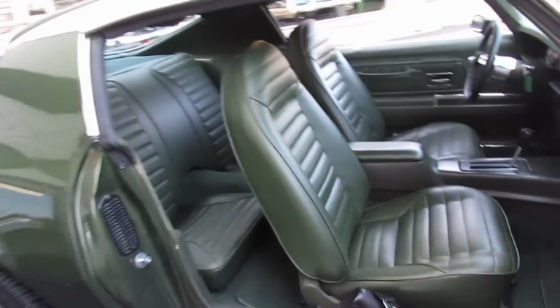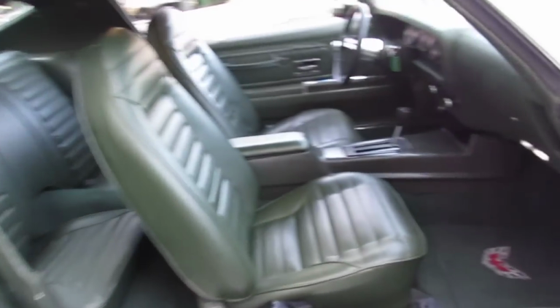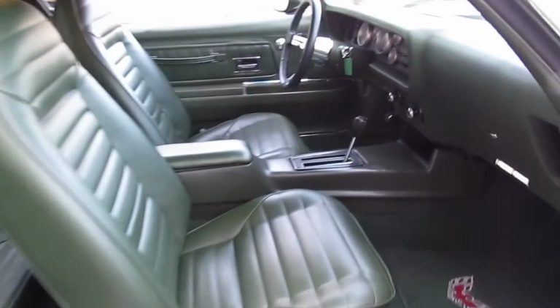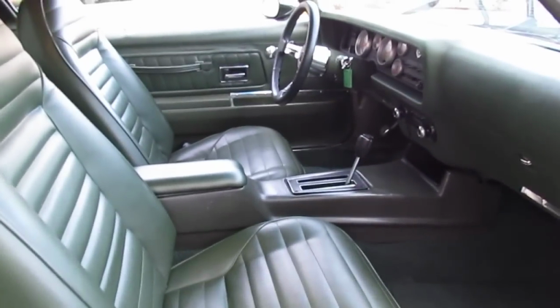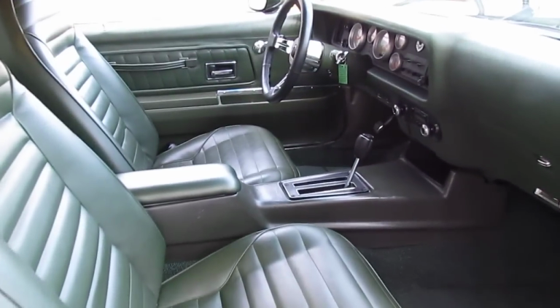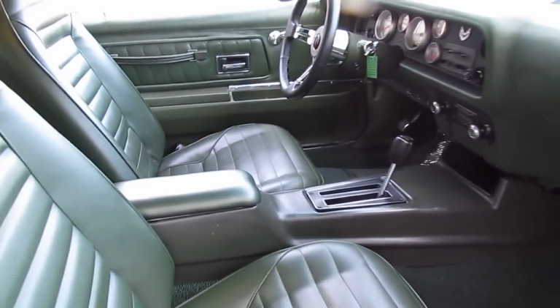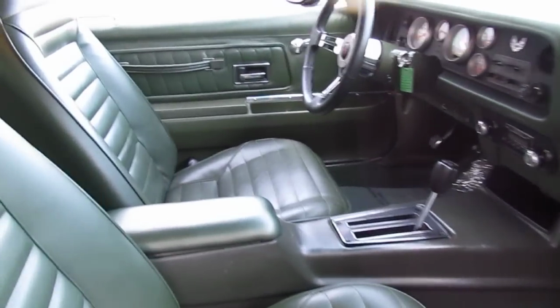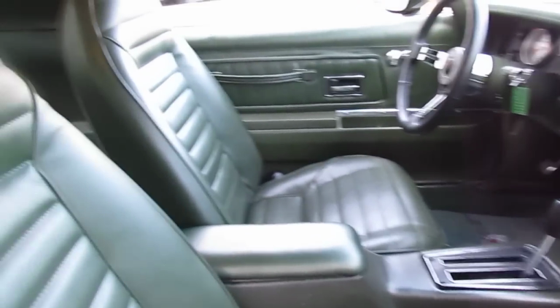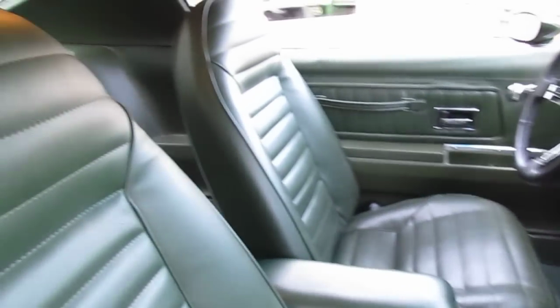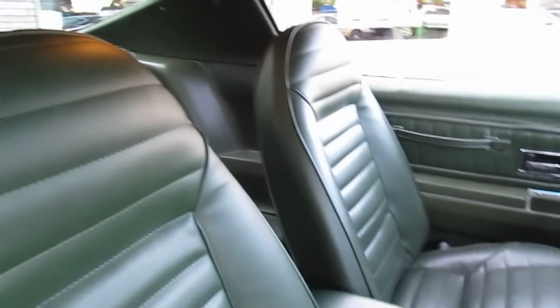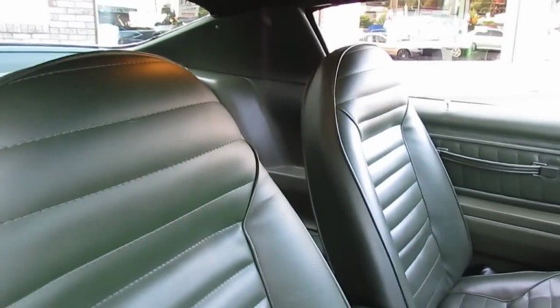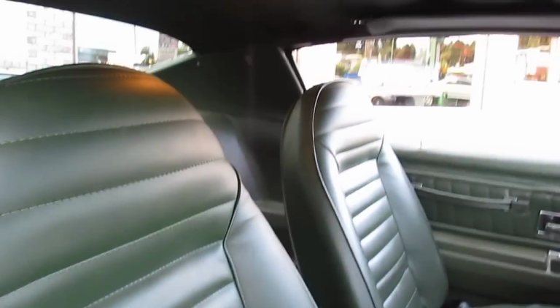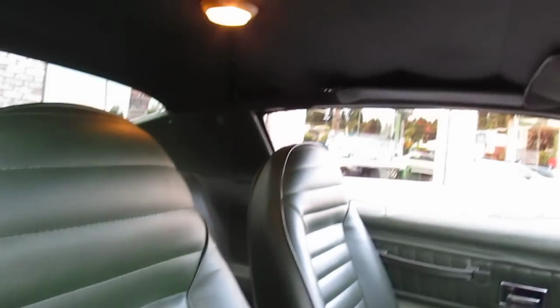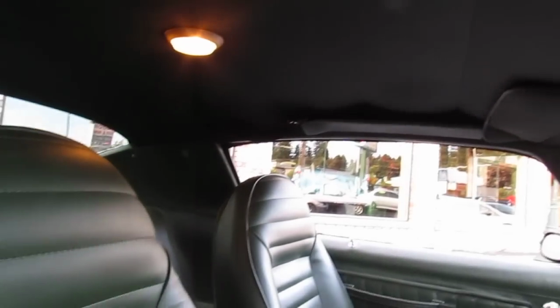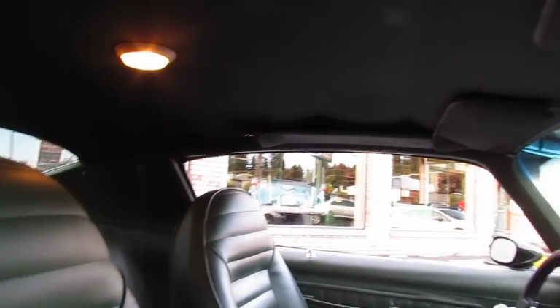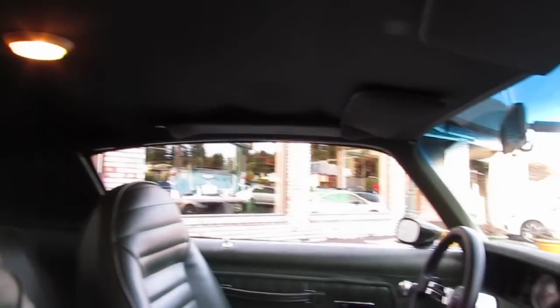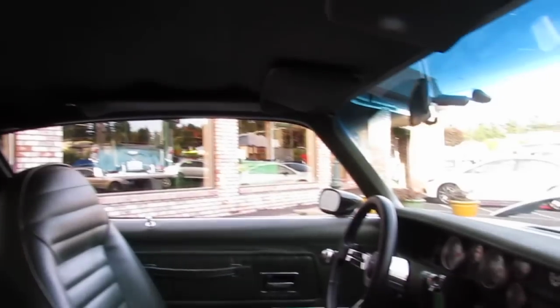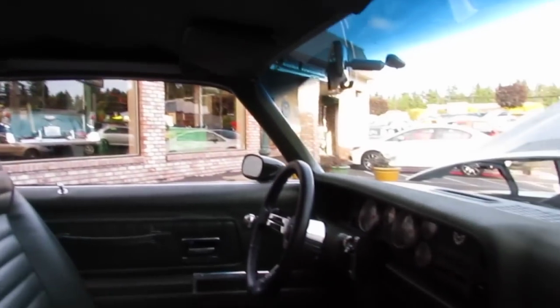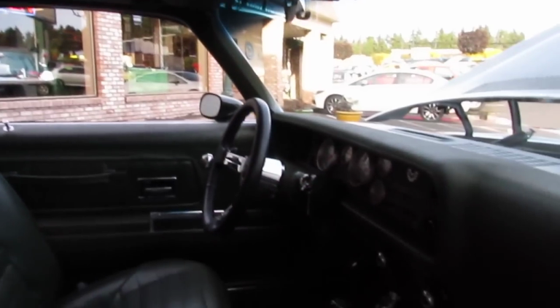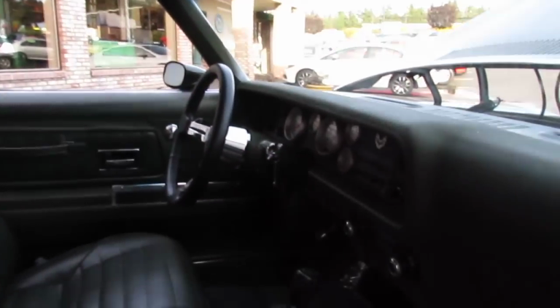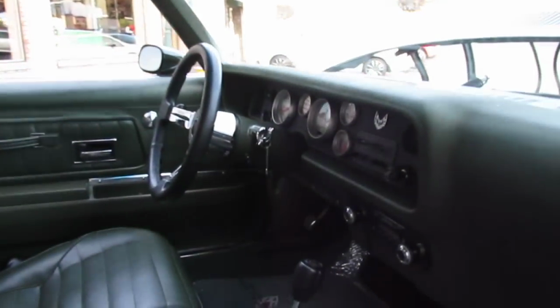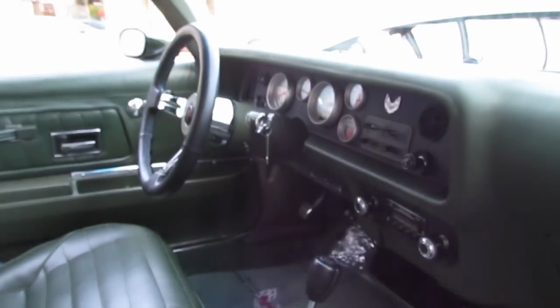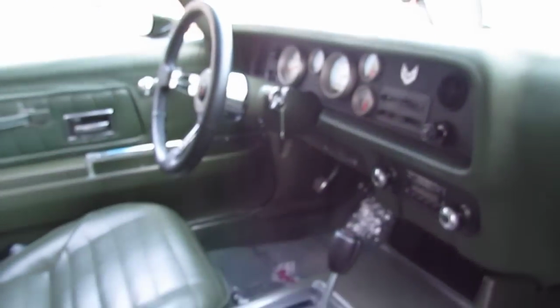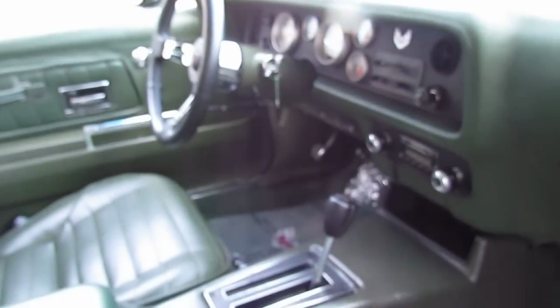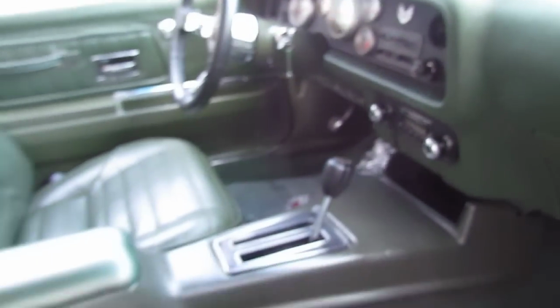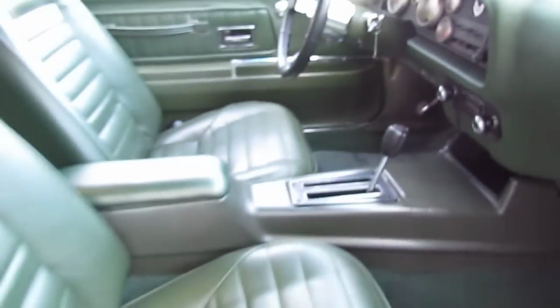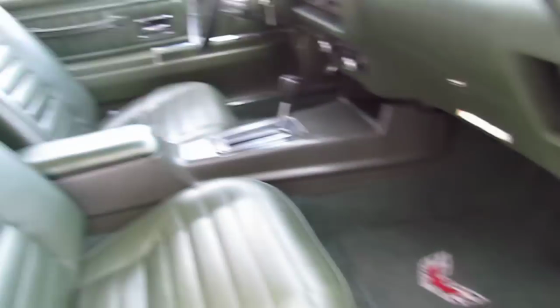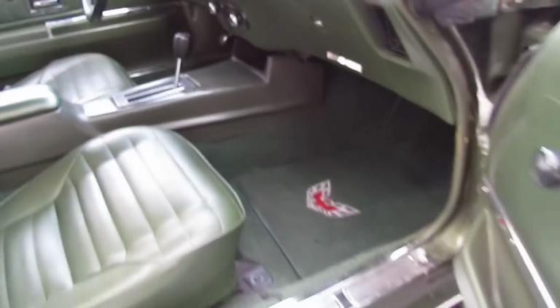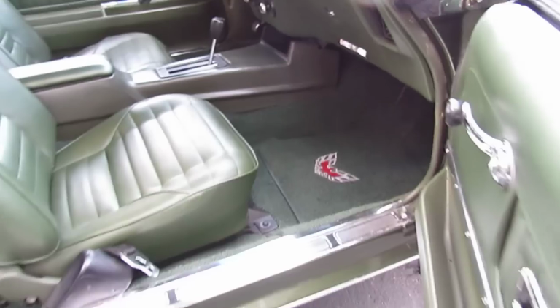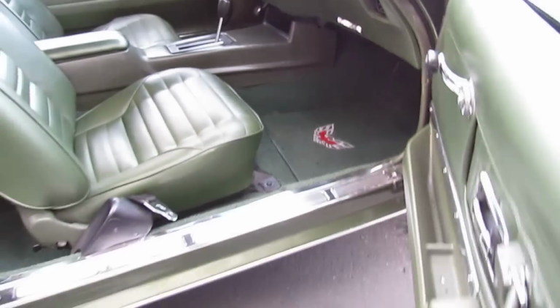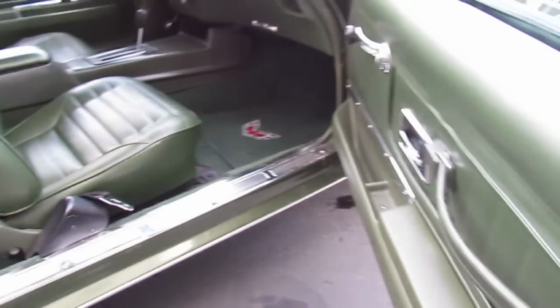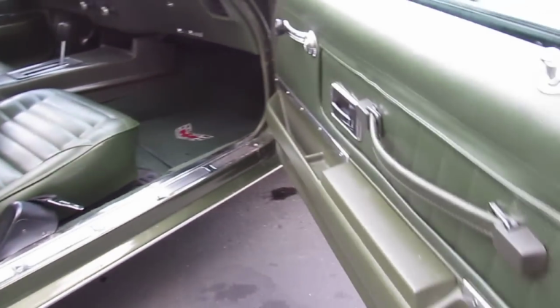Dark green buckets, front and rear. Headliner in excellent condition. Power steering tilt. Four speed automatic trans as well. Door panels in really nice shape here.